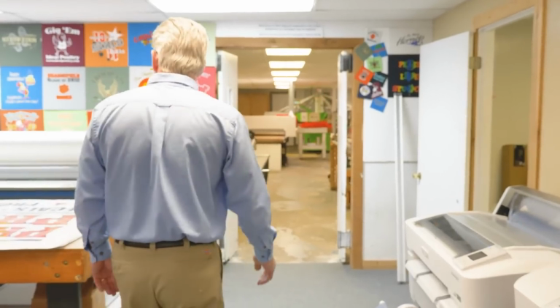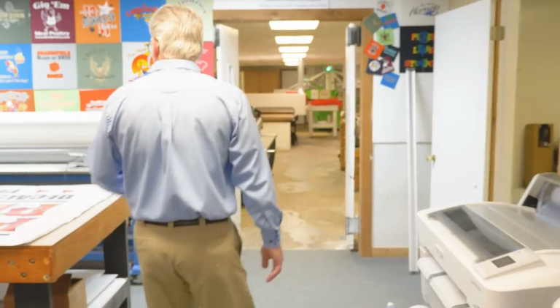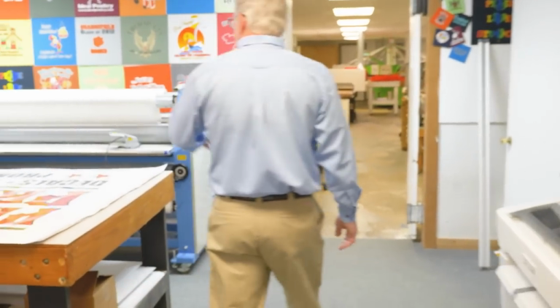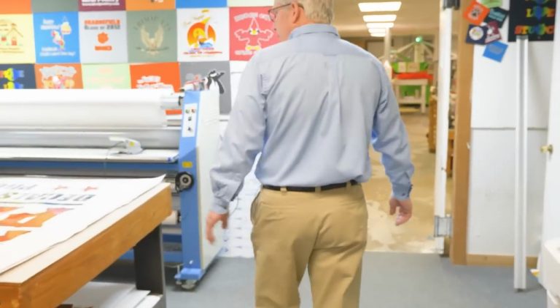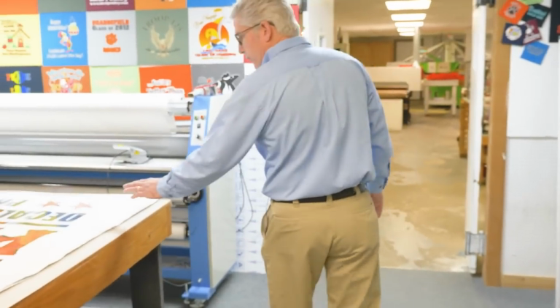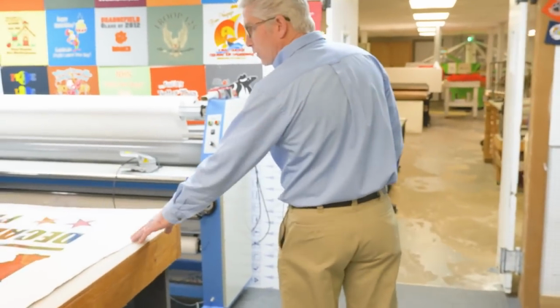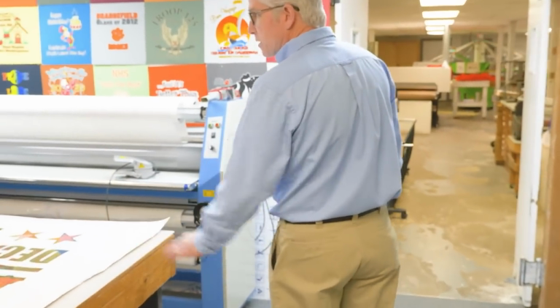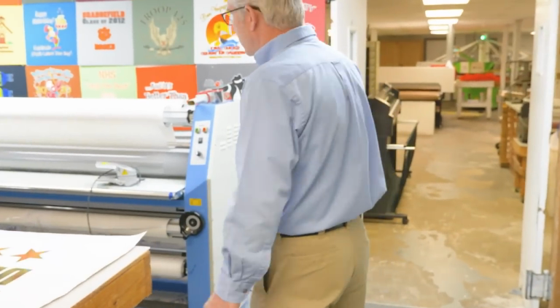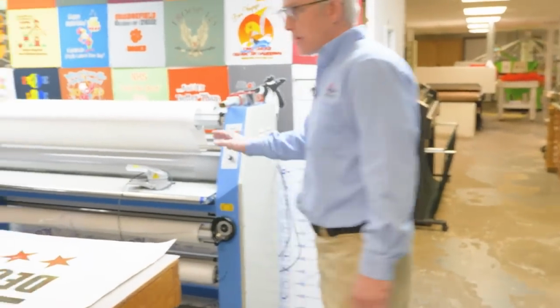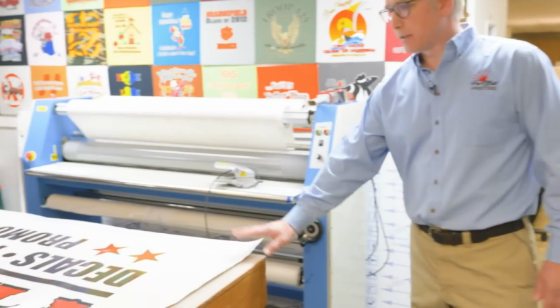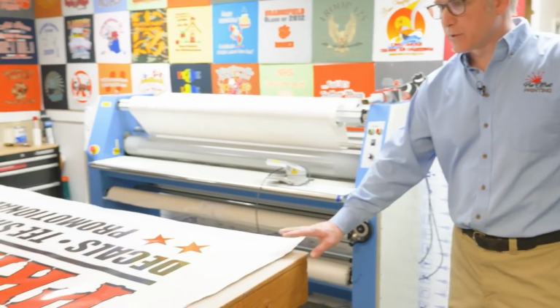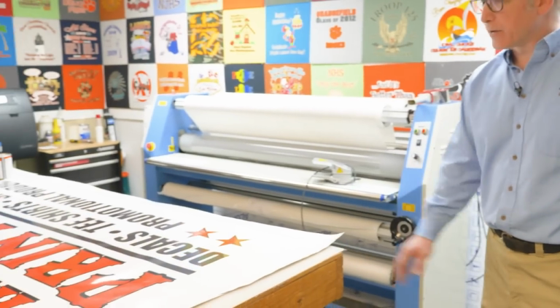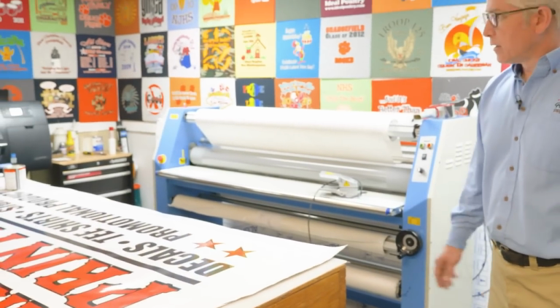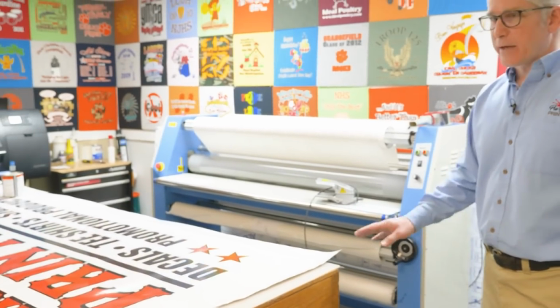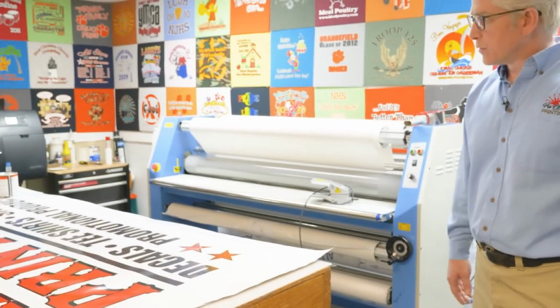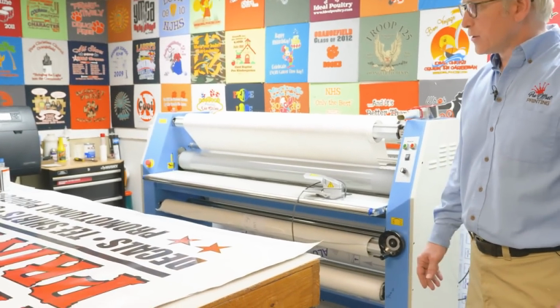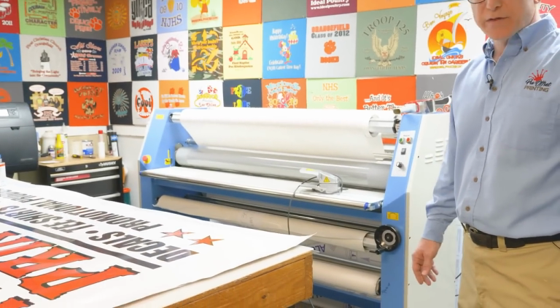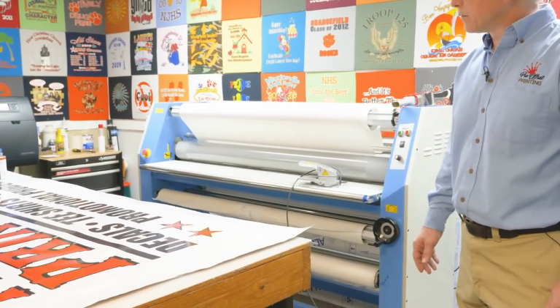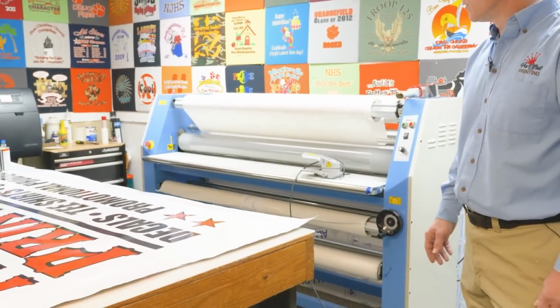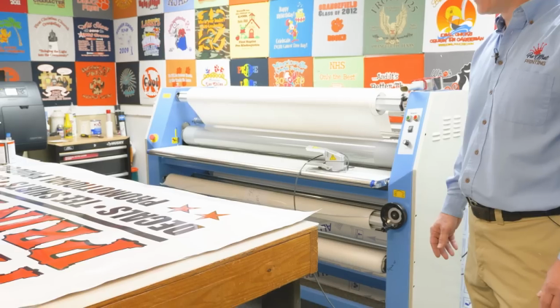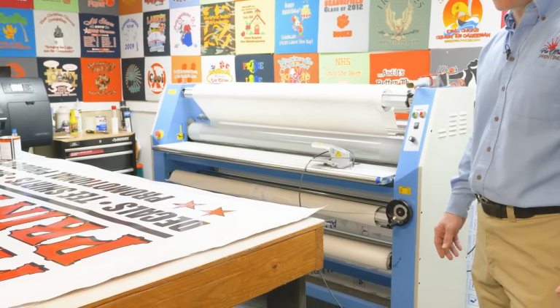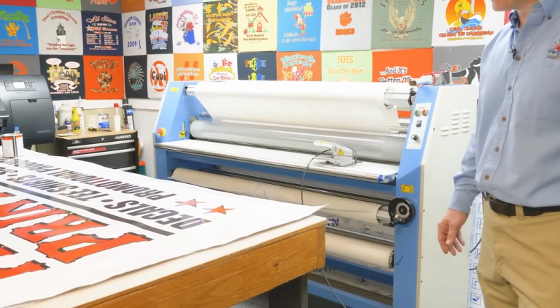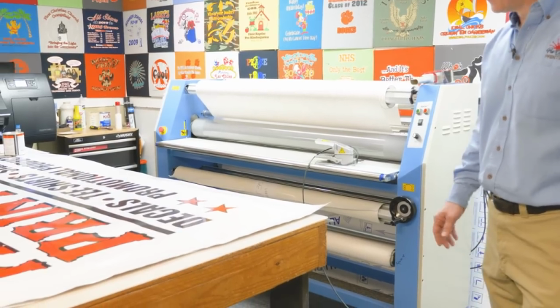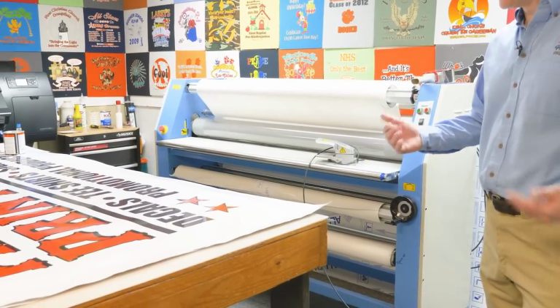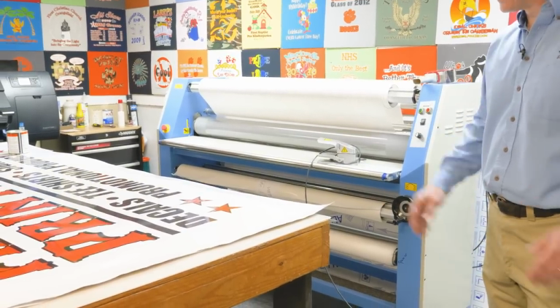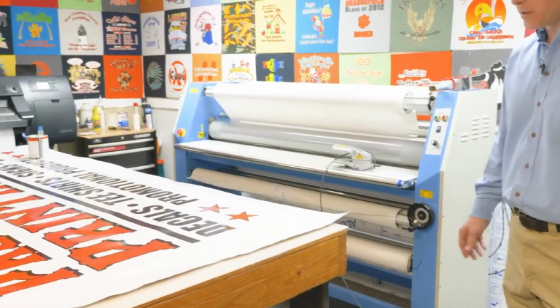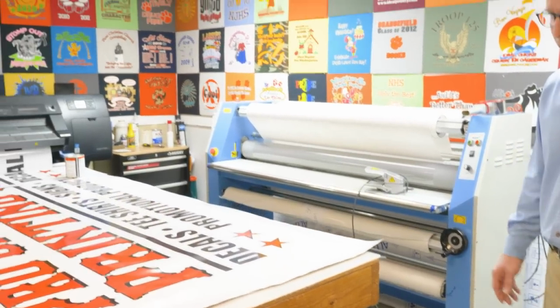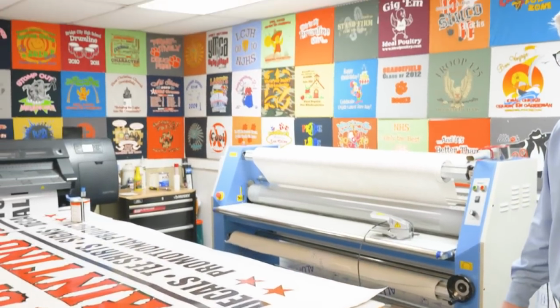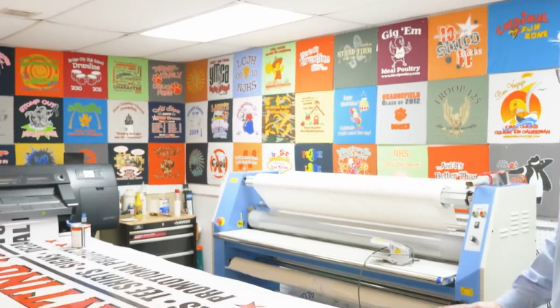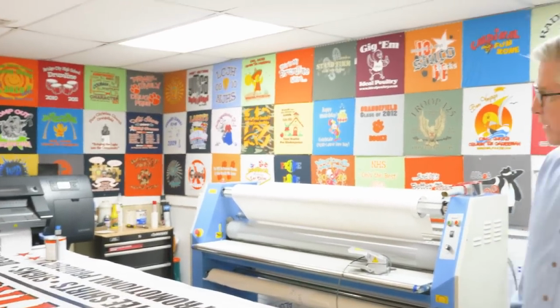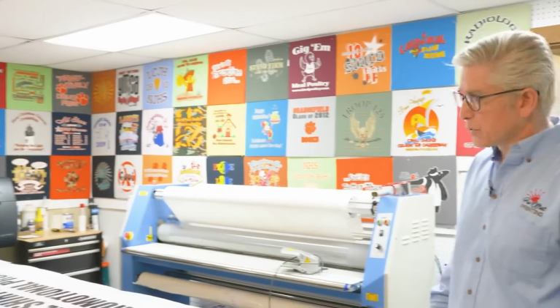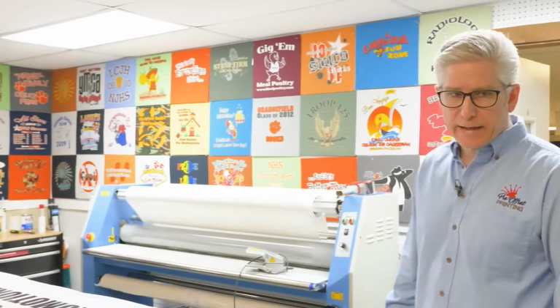We've got a large format laminator. That's for the sign work, so we can put a cold lamination down onto the vinyl and make it durable, UV resistant whenever it has to go outdoors. If it's an indoor job, of course it doesn't have to have lamination, but sometimes people do want that.